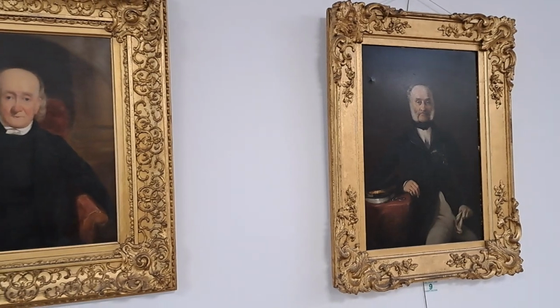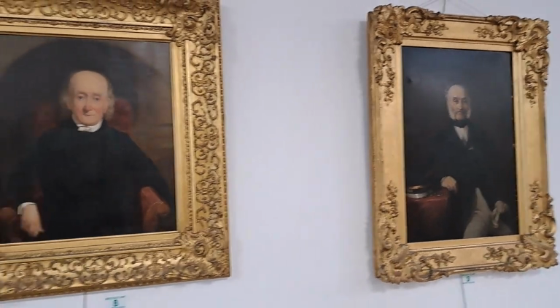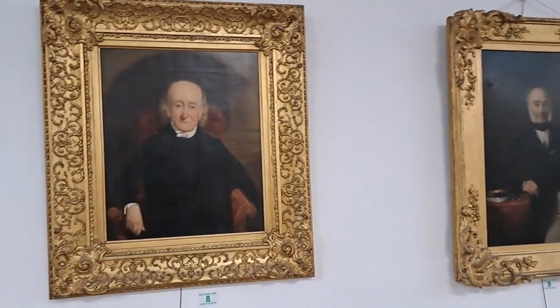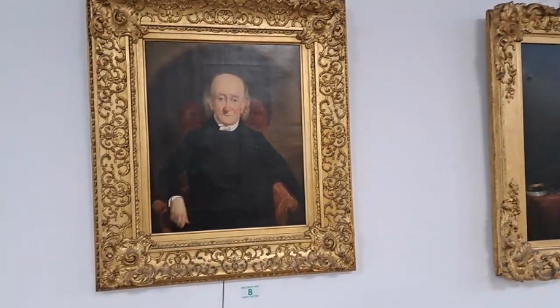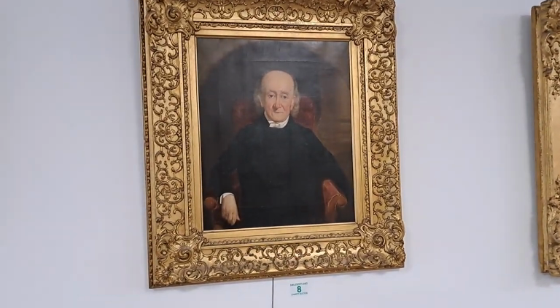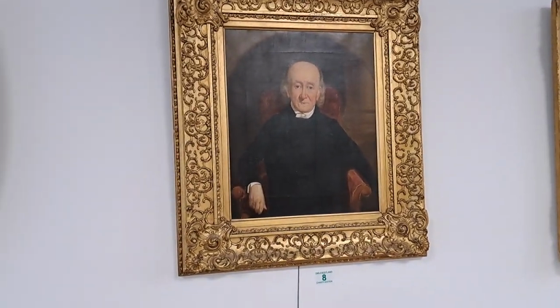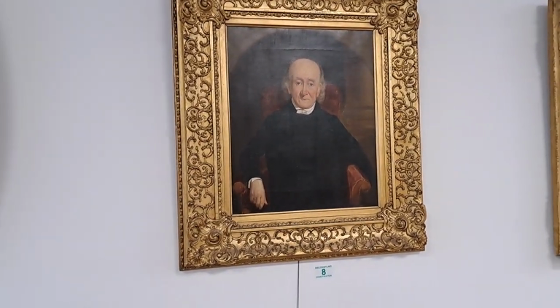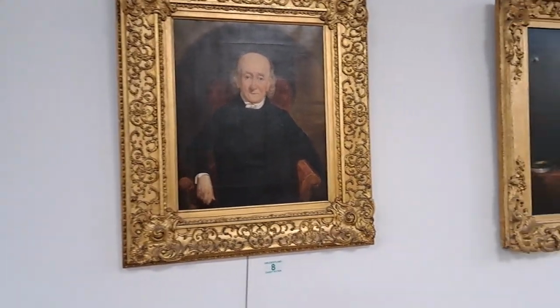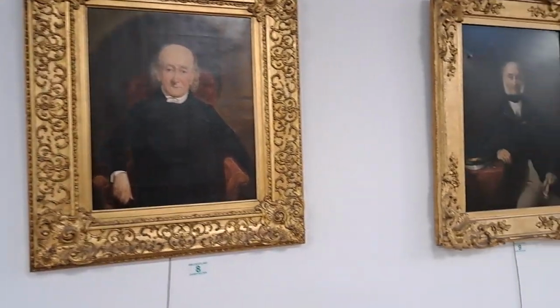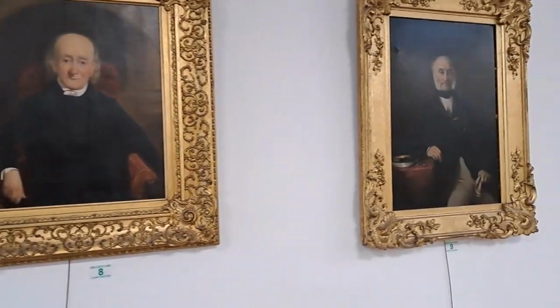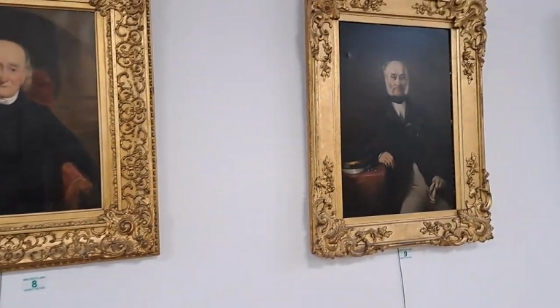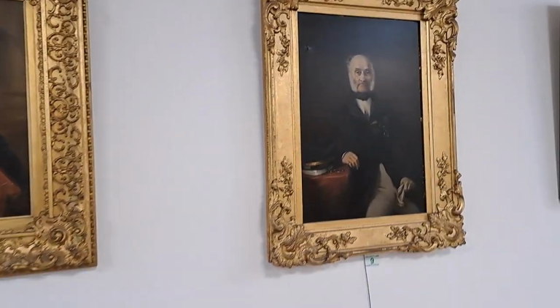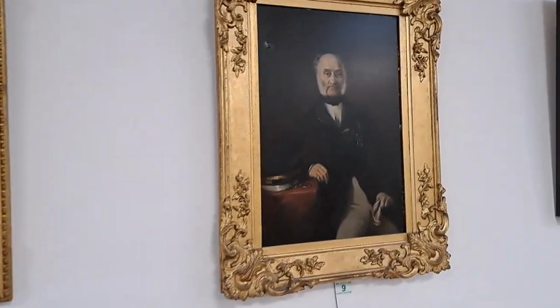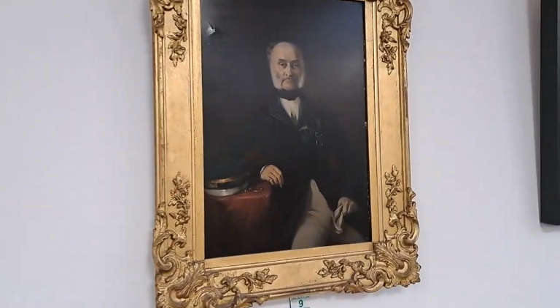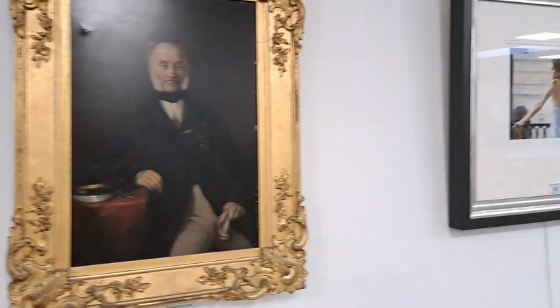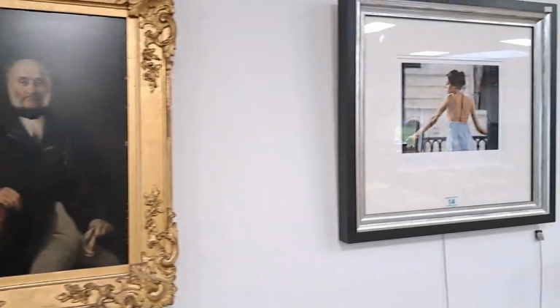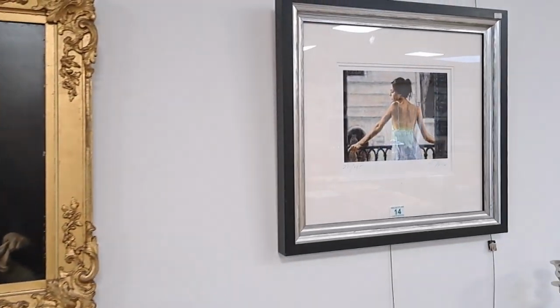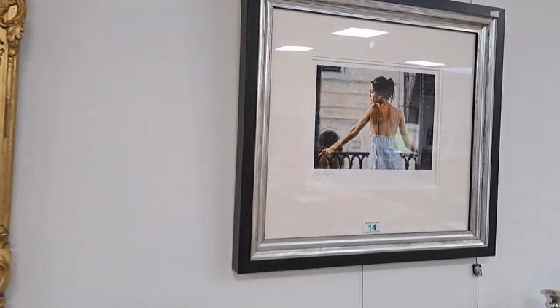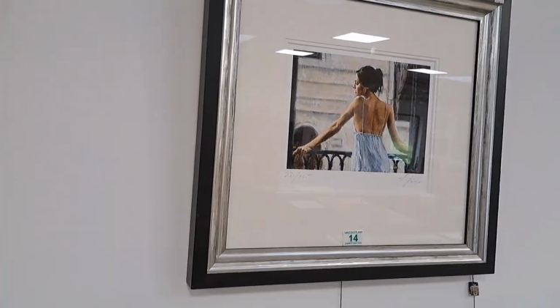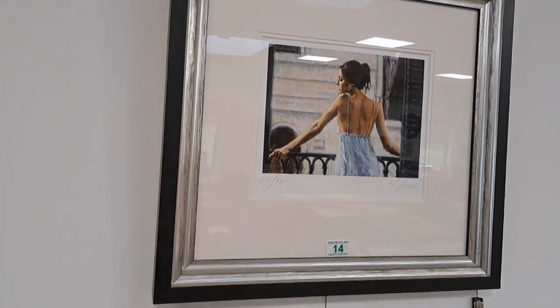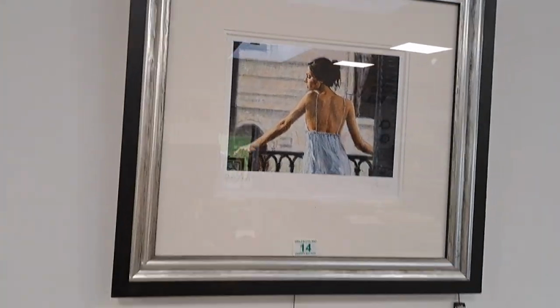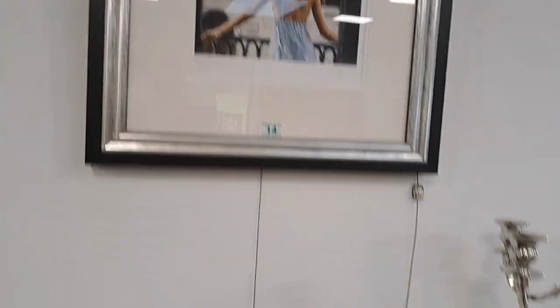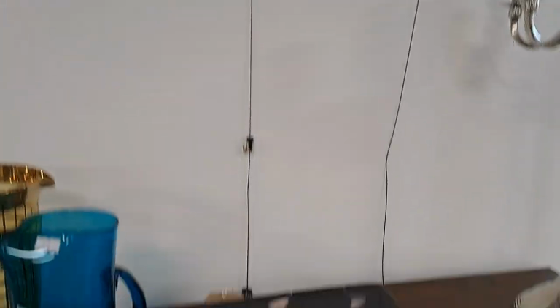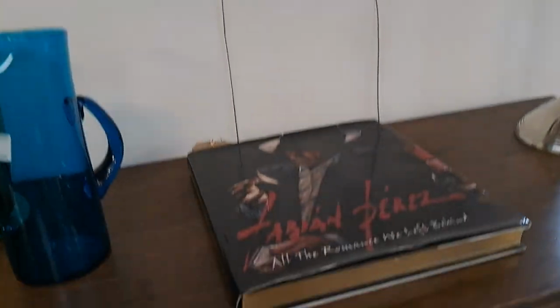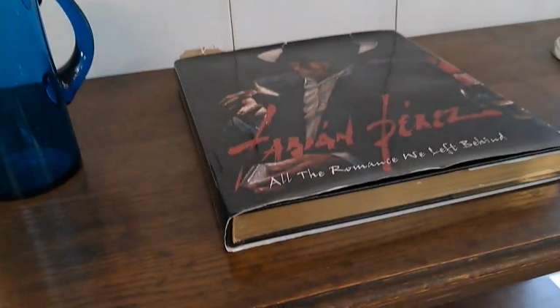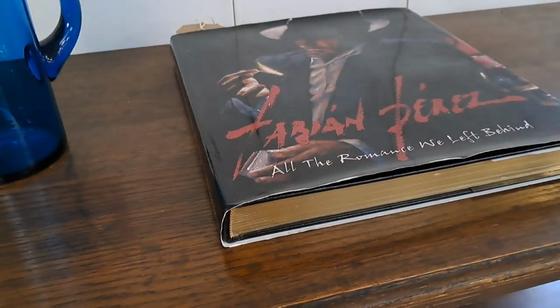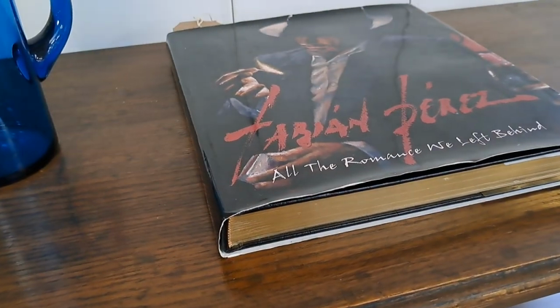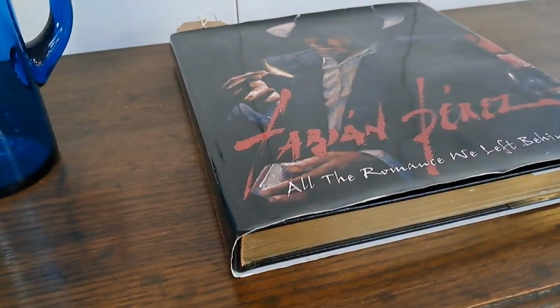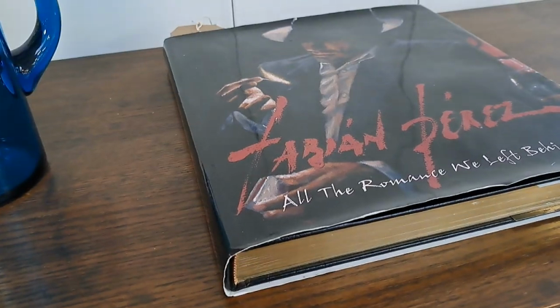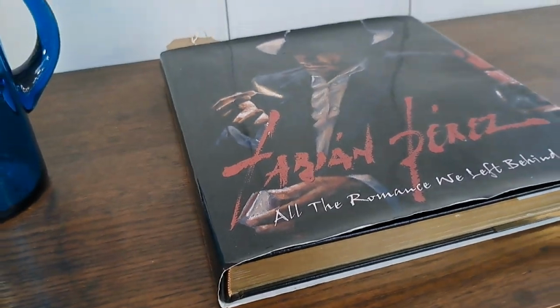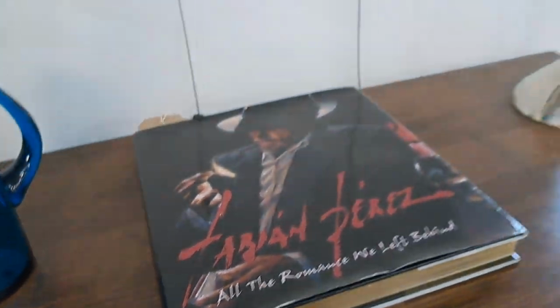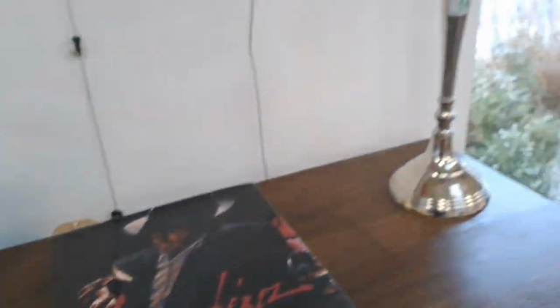Look at these — the frames are all hand carved and these have got to be worth just £200 each for the frames alone. But as you can see we have modern ones with Fabian Perez as well.